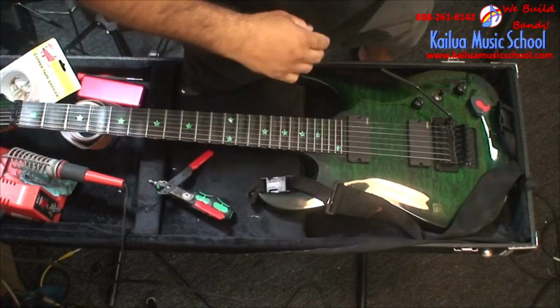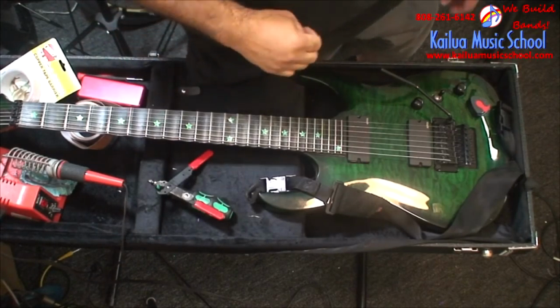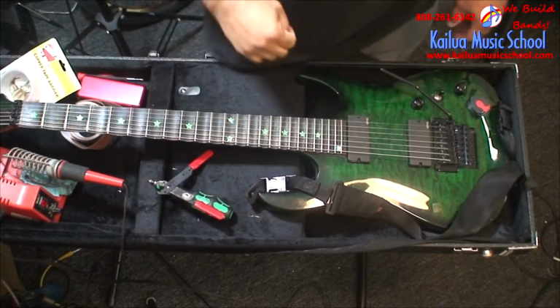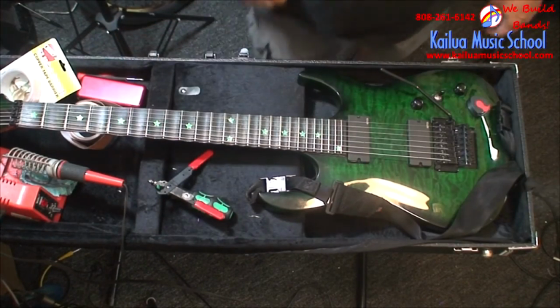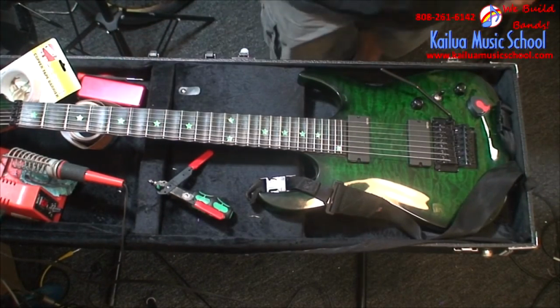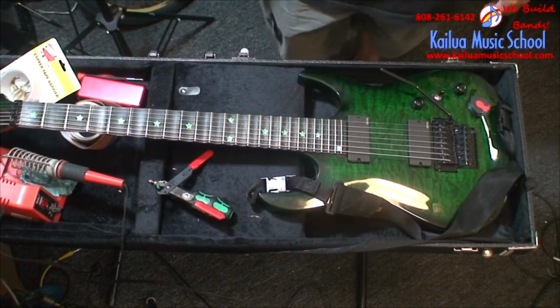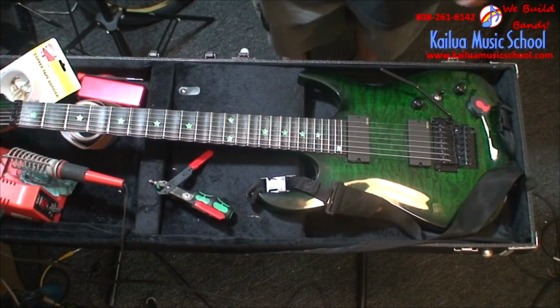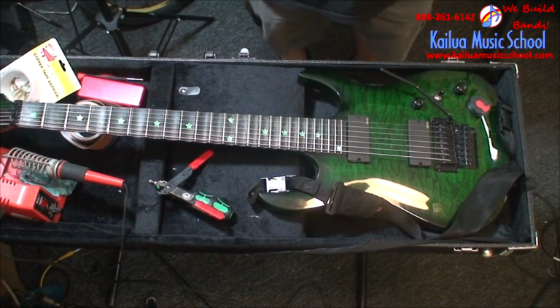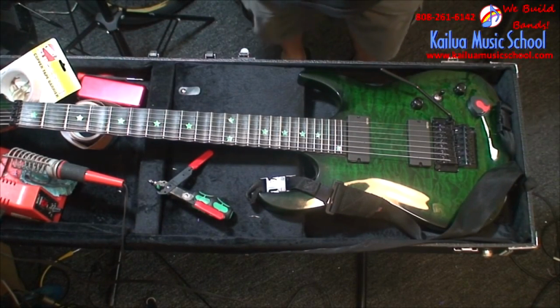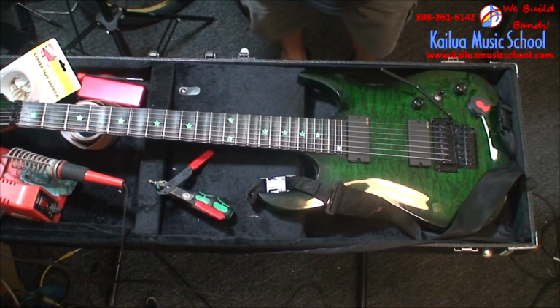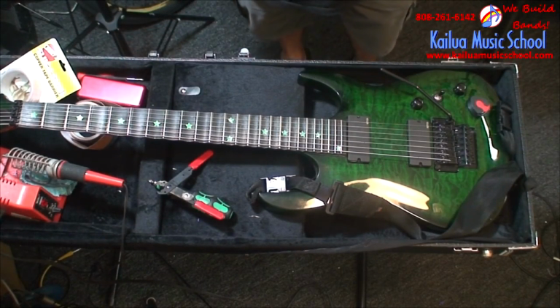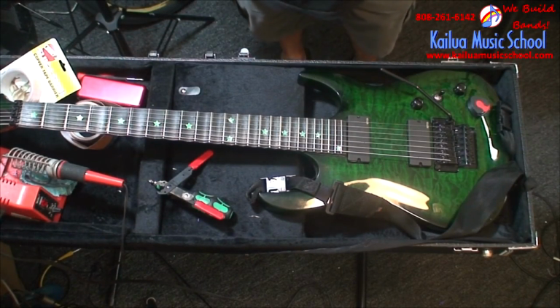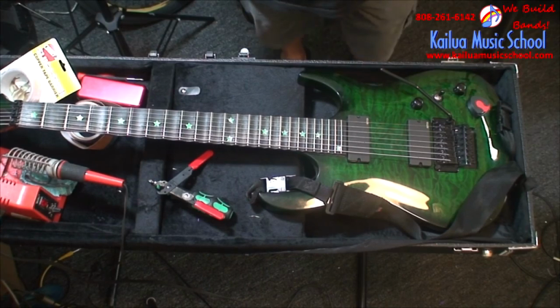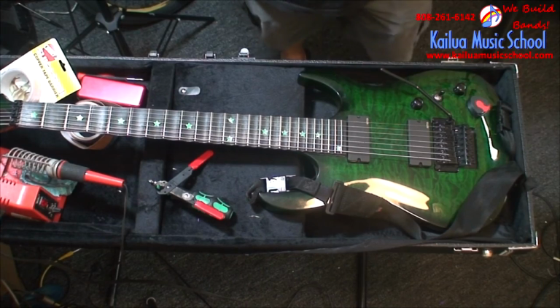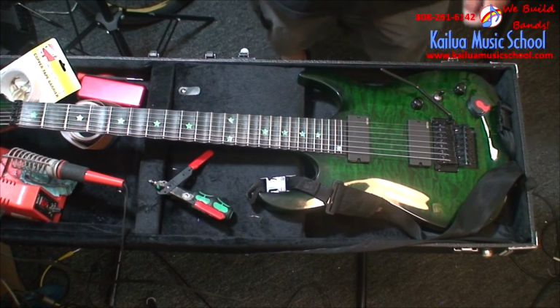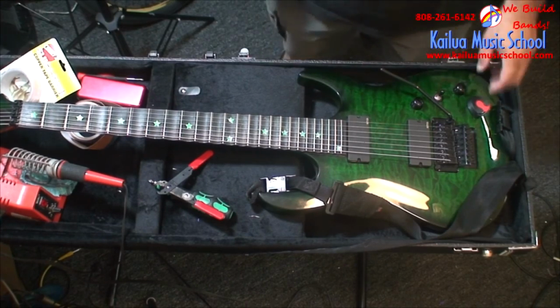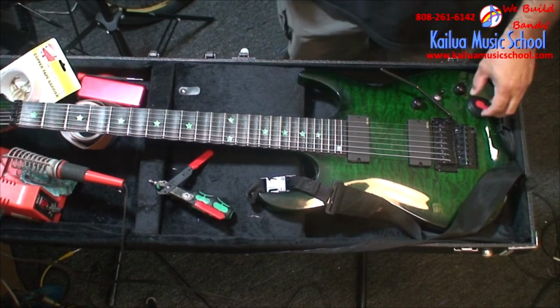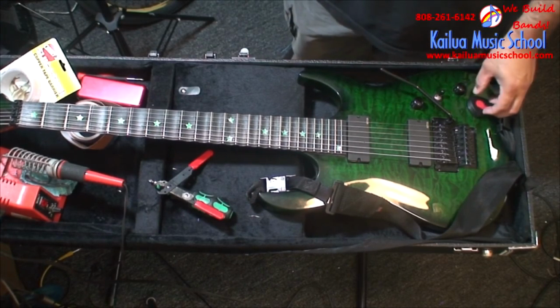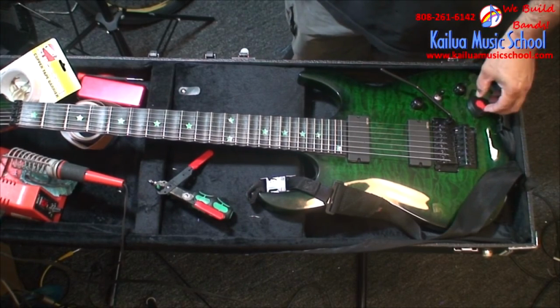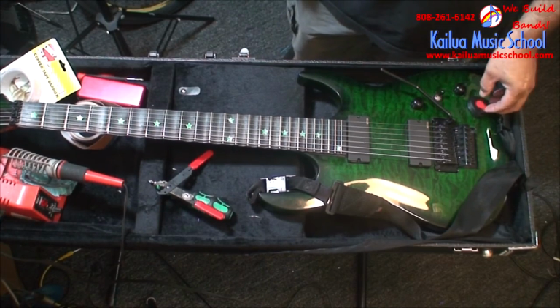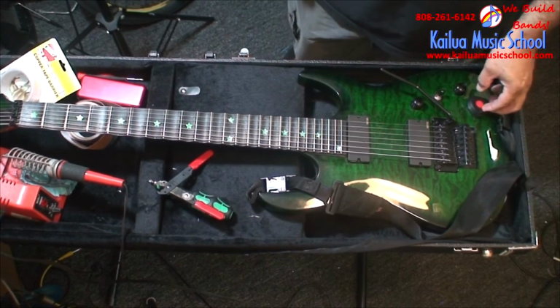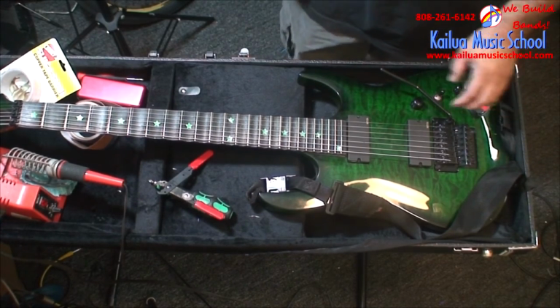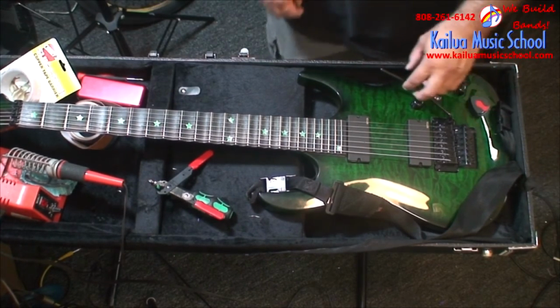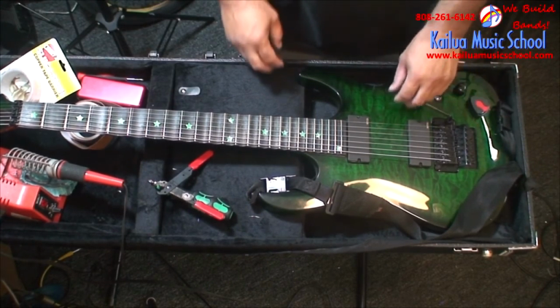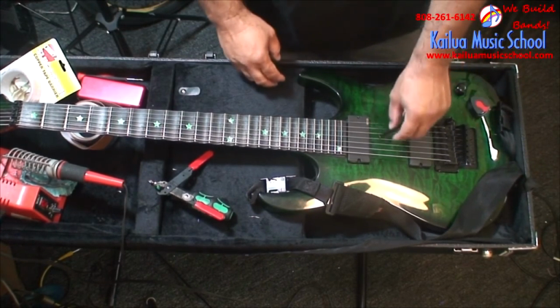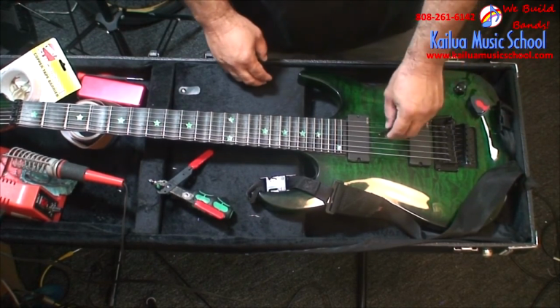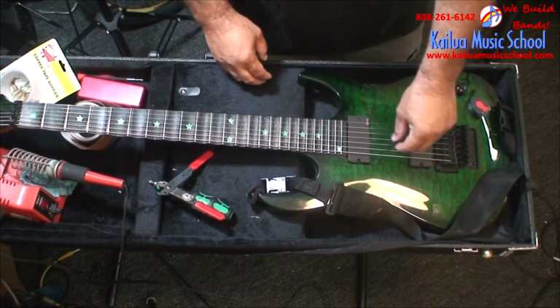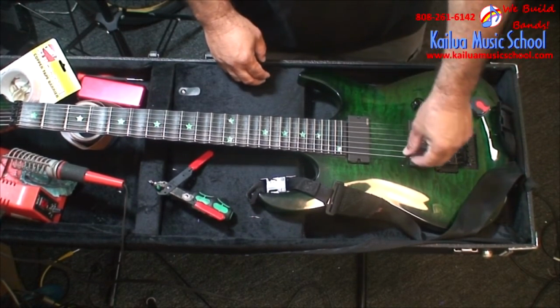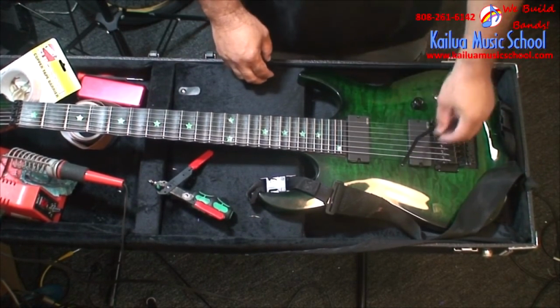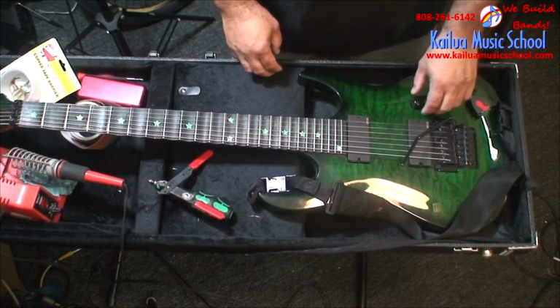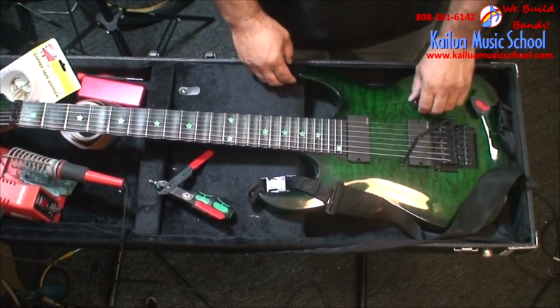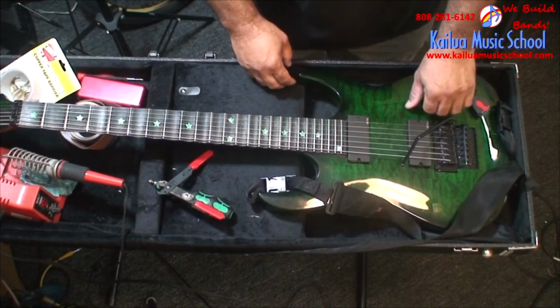Aloha, this is Pipeline Audio for Kailua Music School and today I'm going to show you a cheap and easy way to shield your electric guitar.